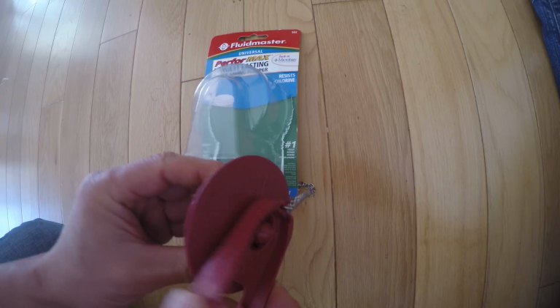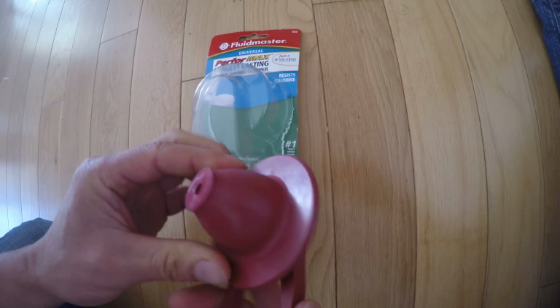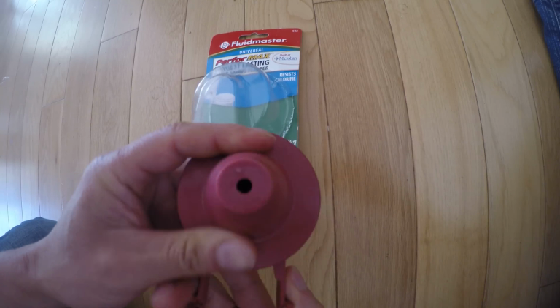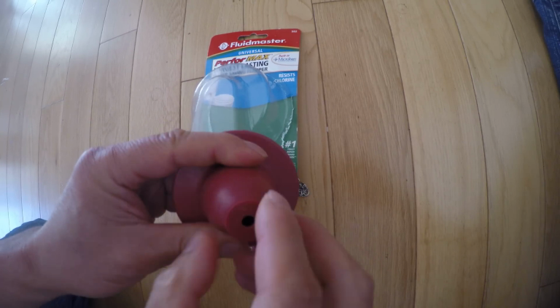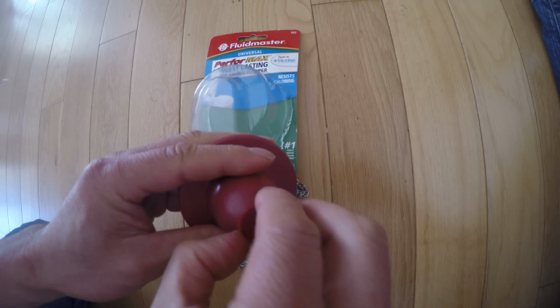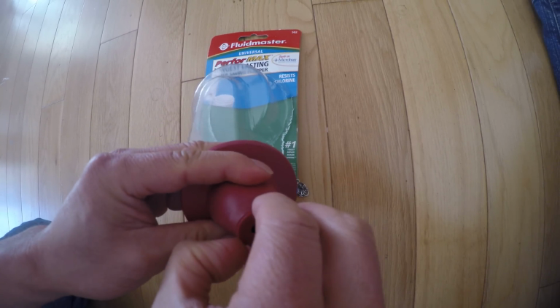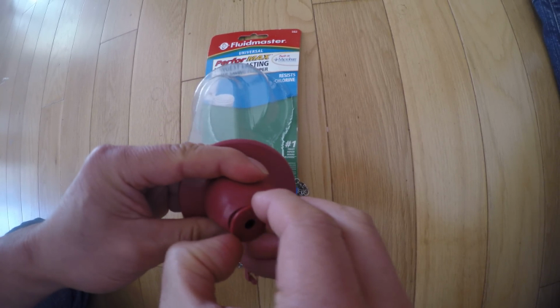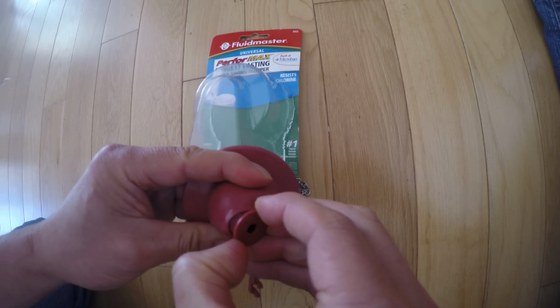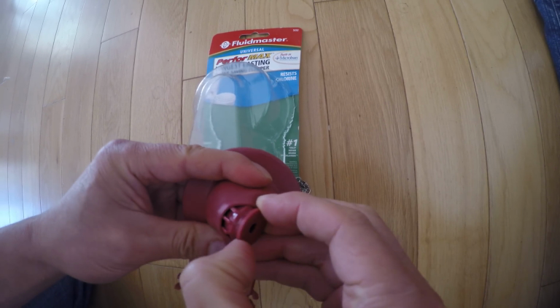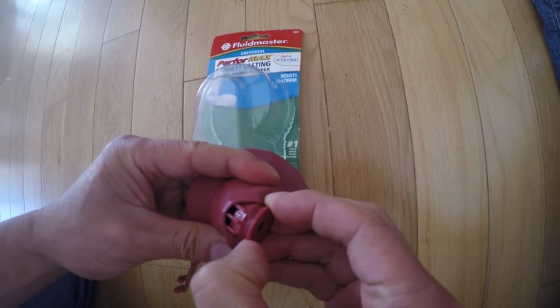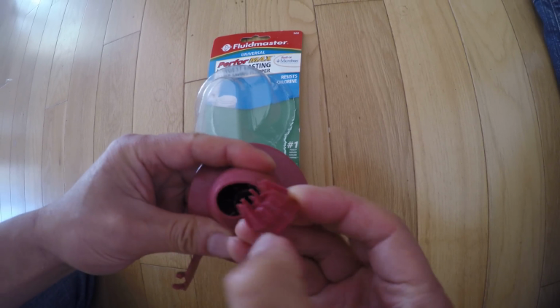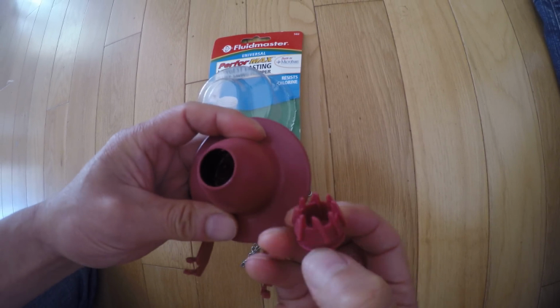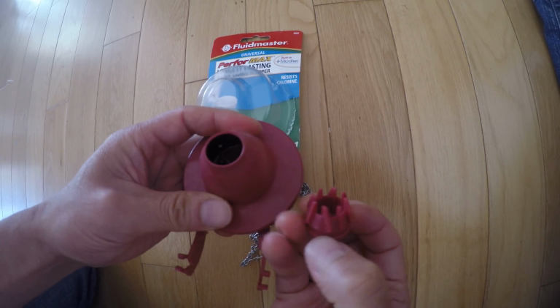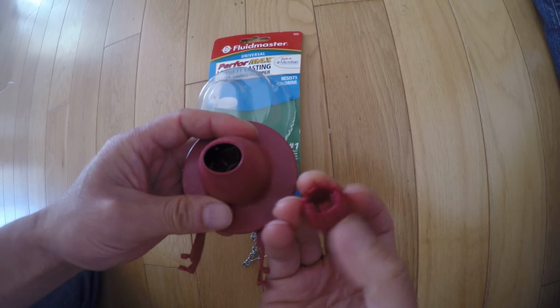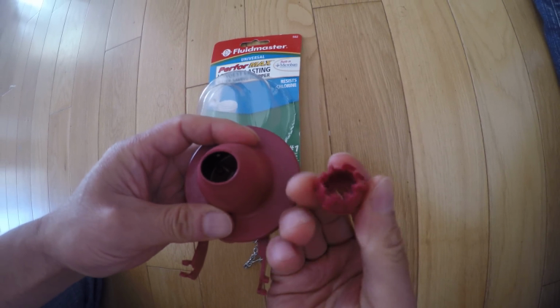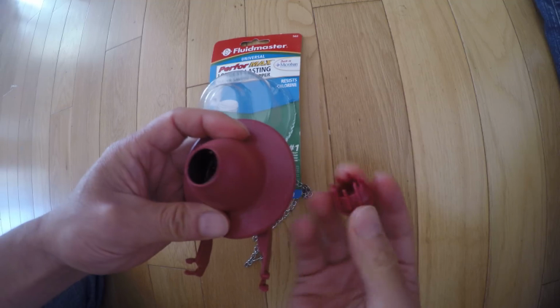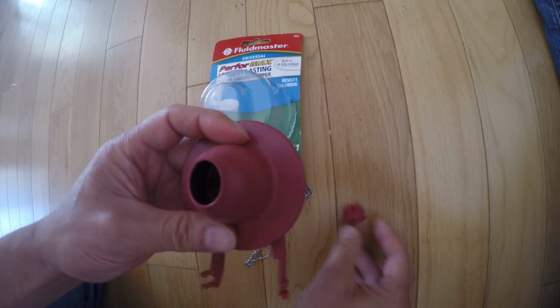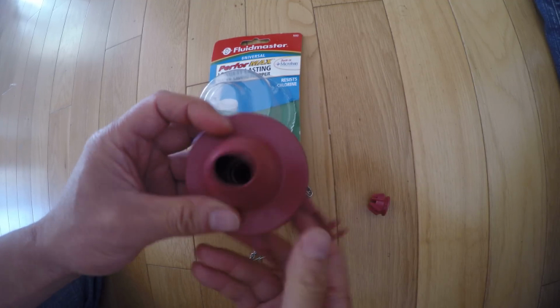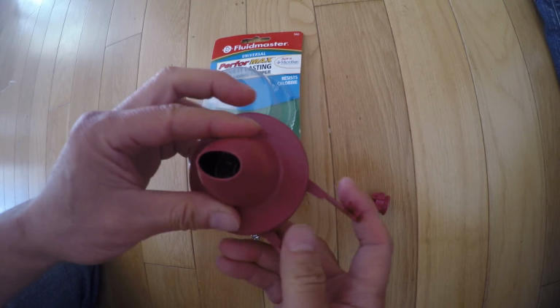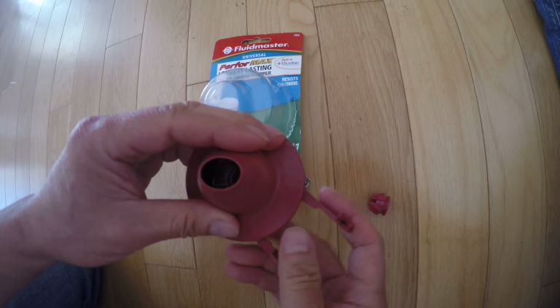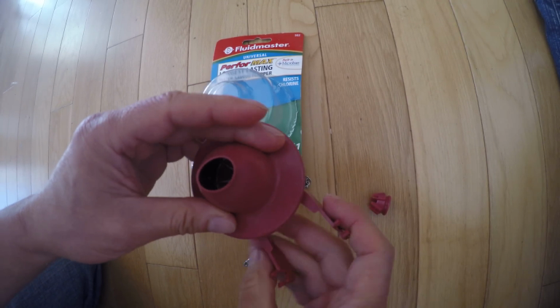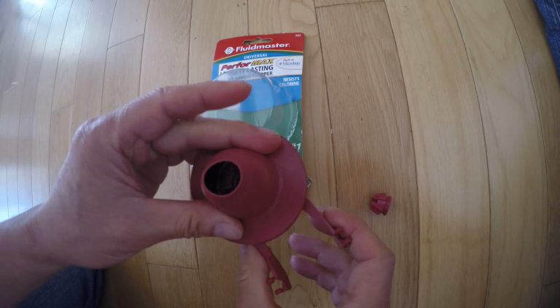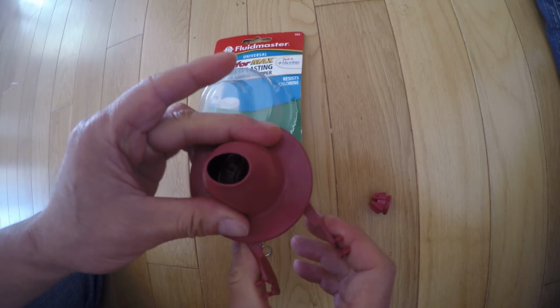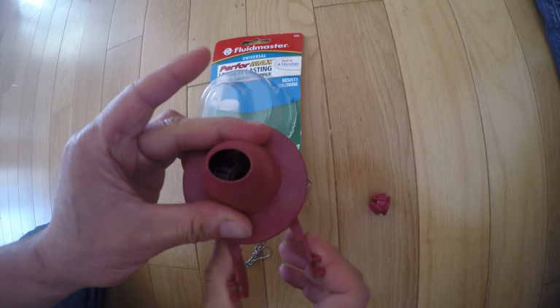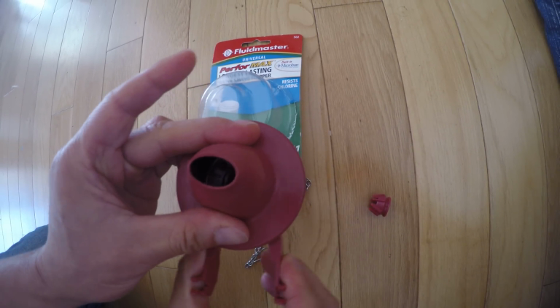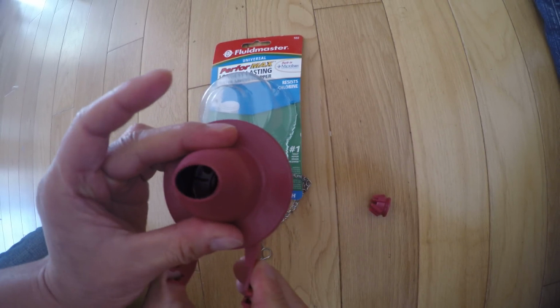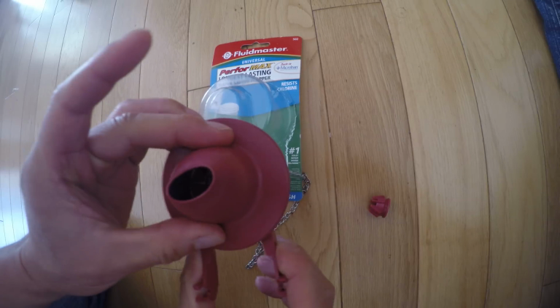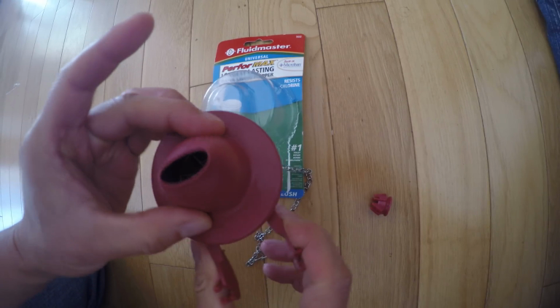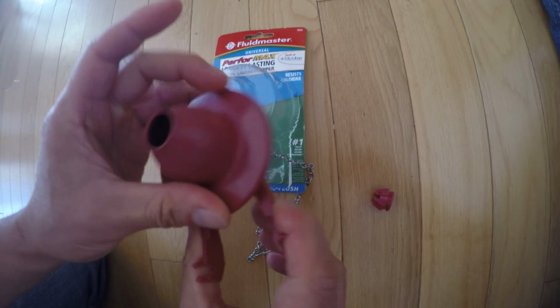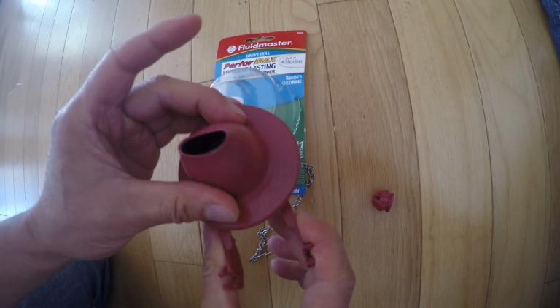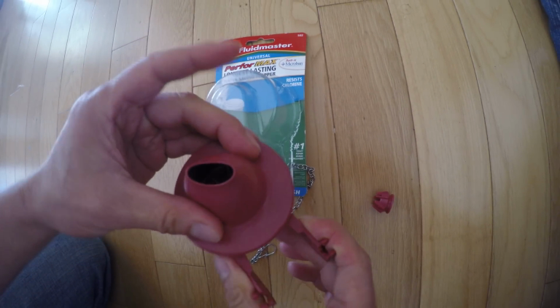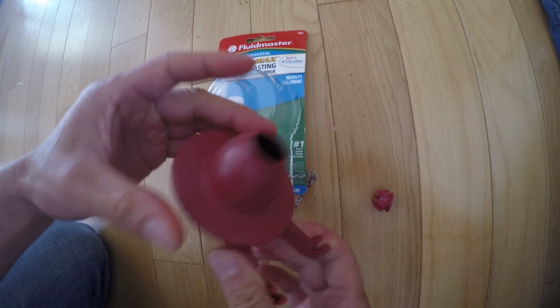I can't figure this out, I need some help. And if you take this out, this is also symmetrical. And if you have a dial and you turn it, I see there's no difference.